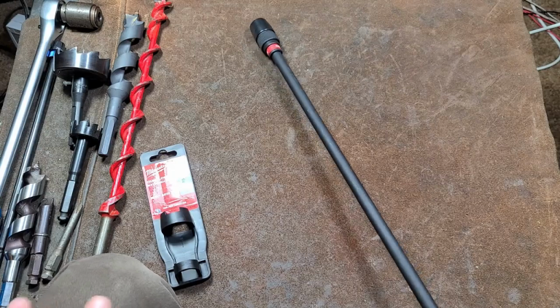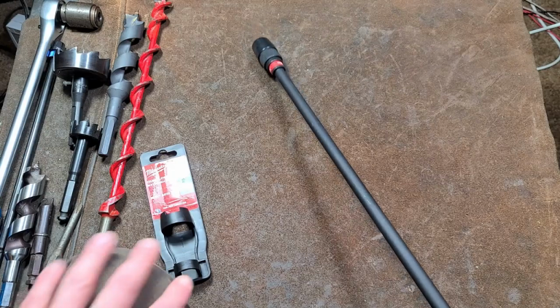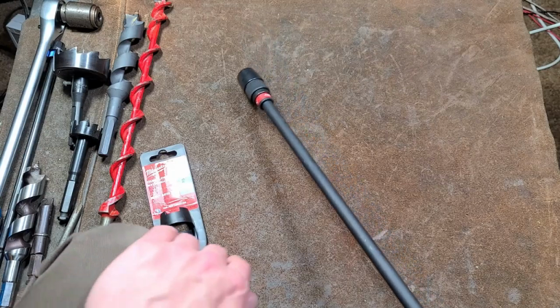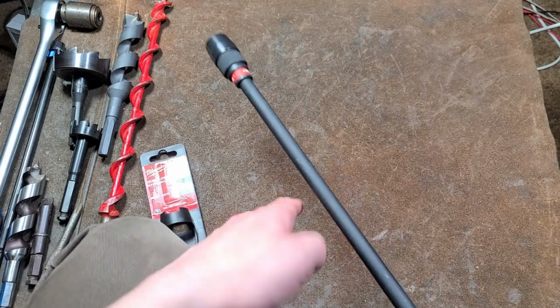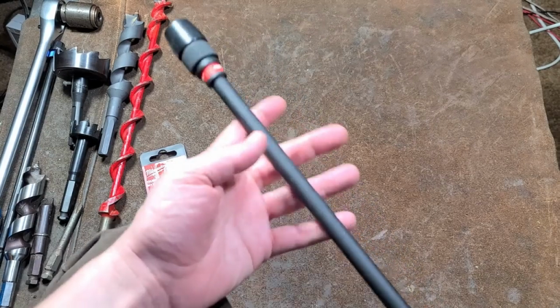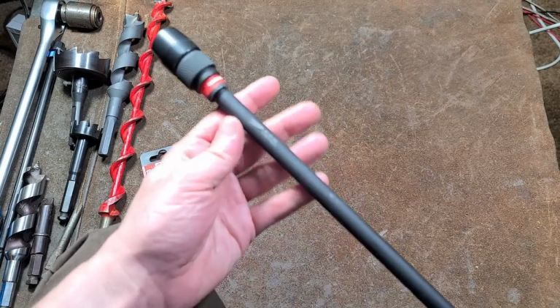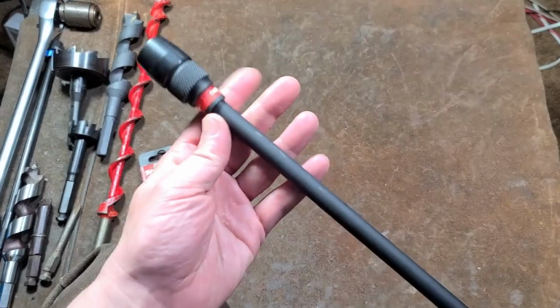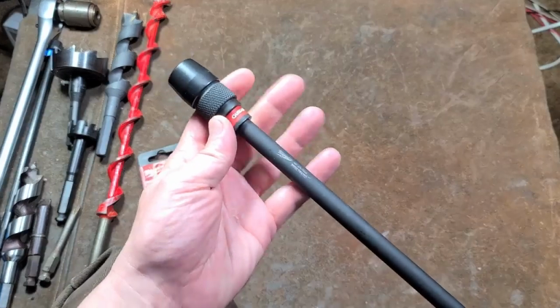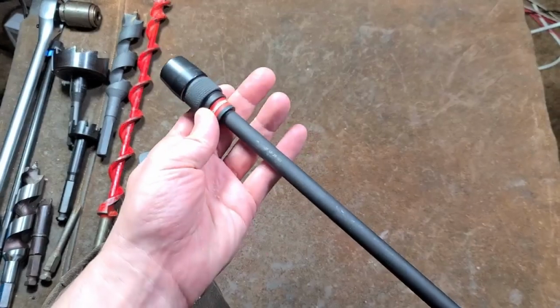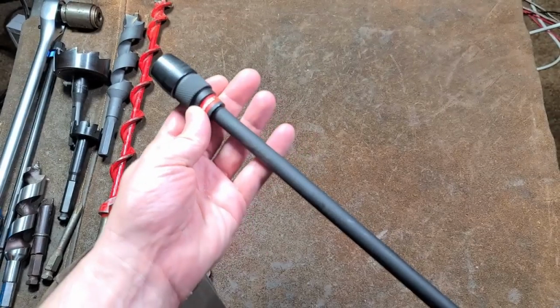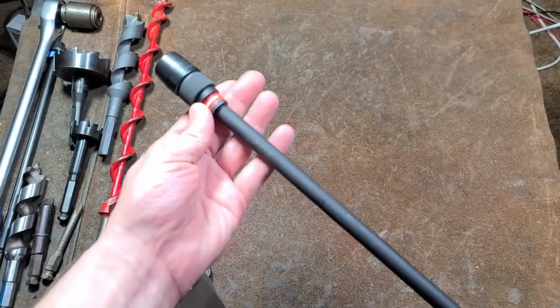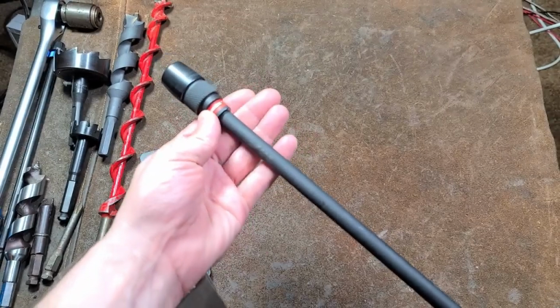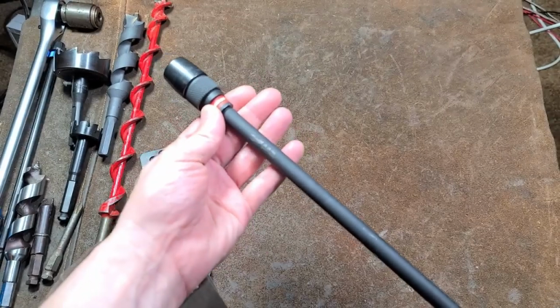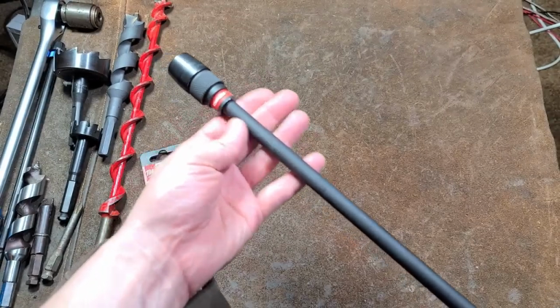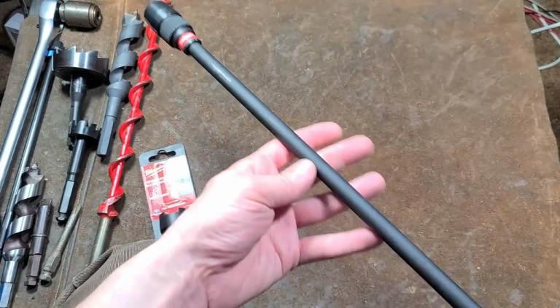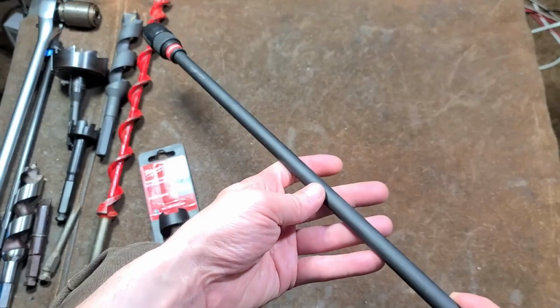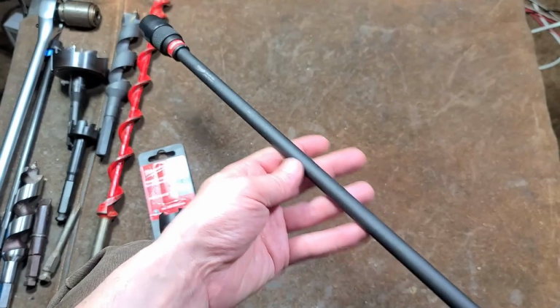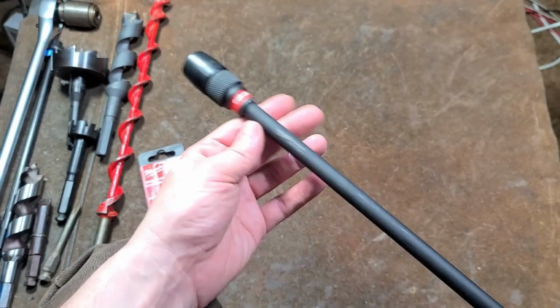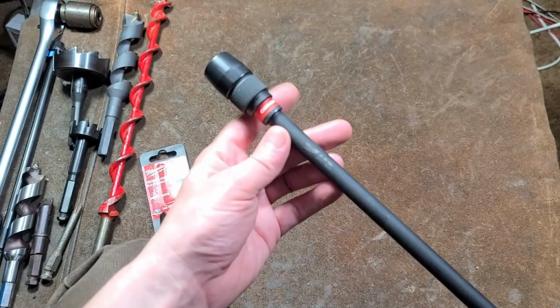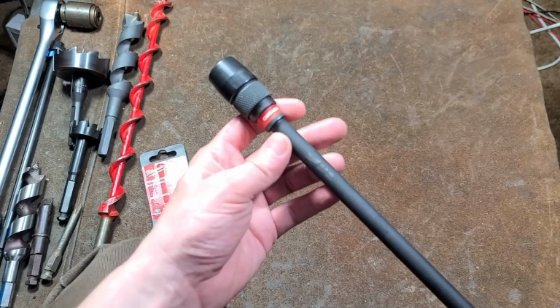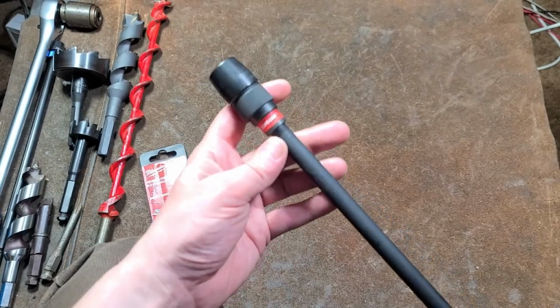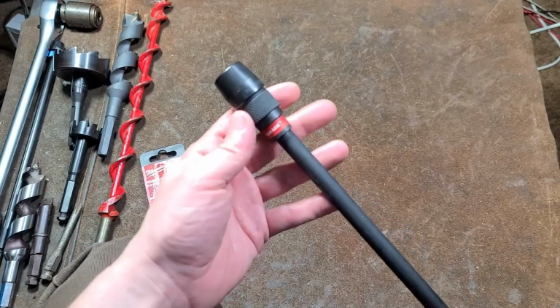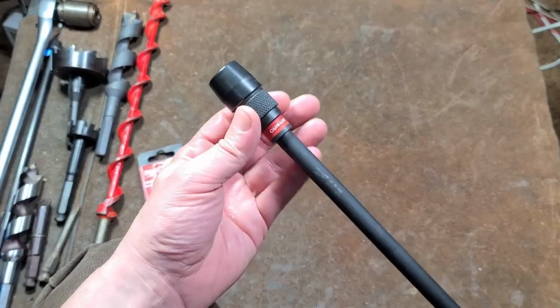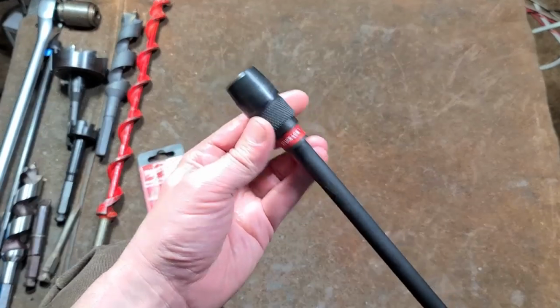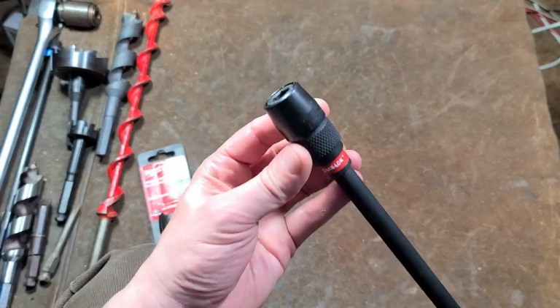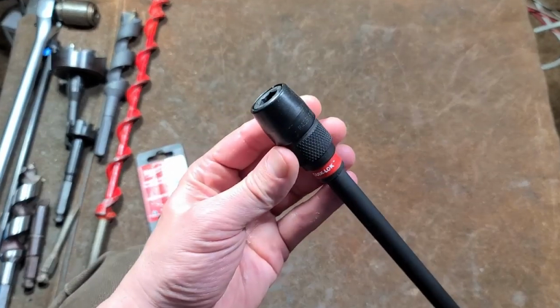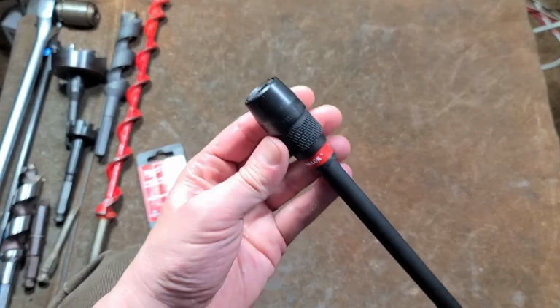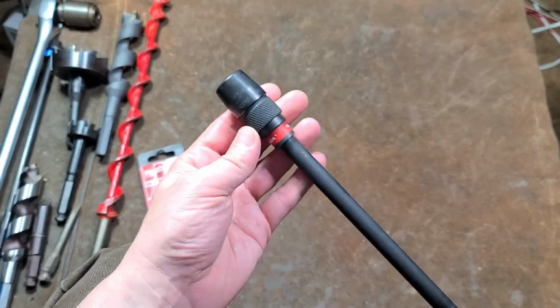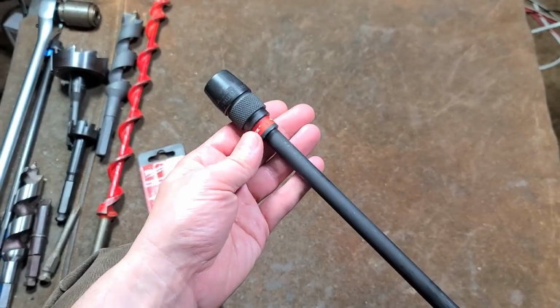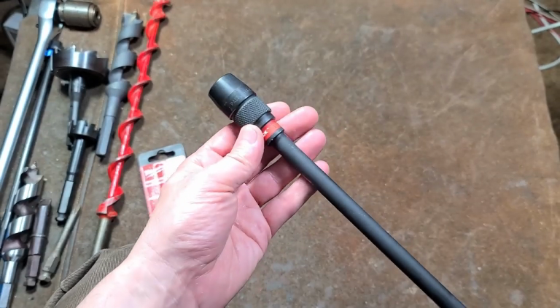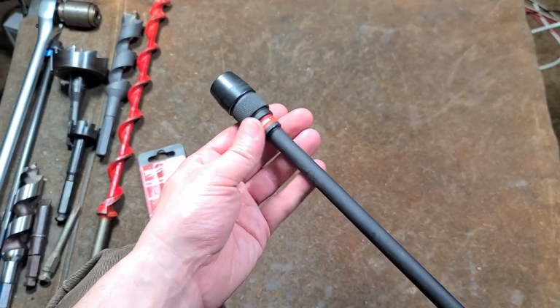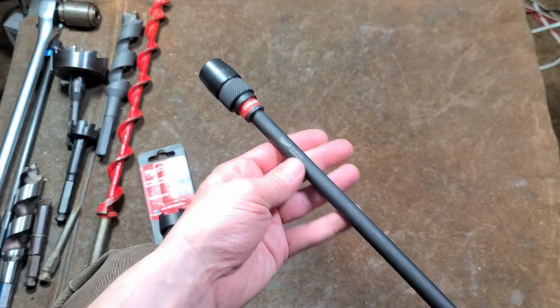Catus Maximus here. This is a quick review of — in this instance — the 18-inch Milwaukee 7/16 hex quick lock extension.